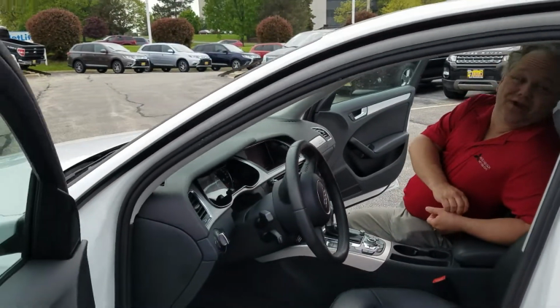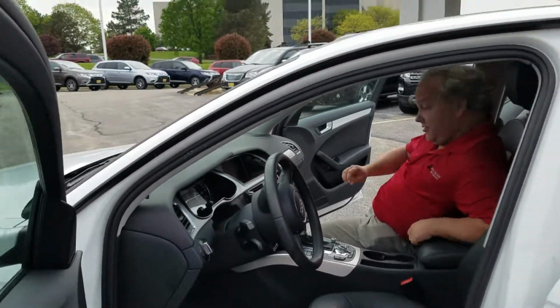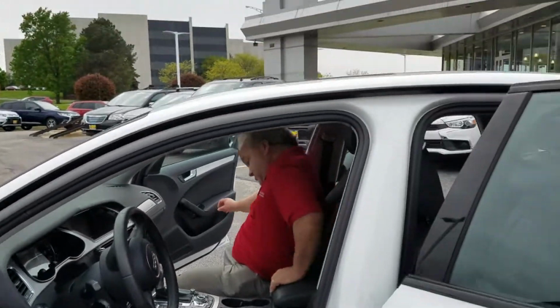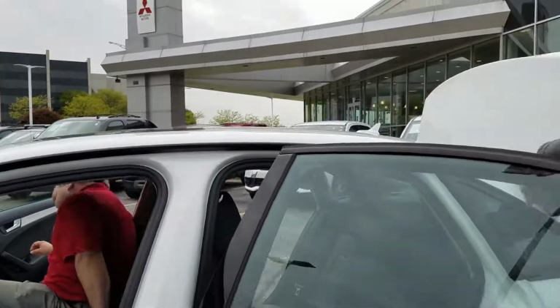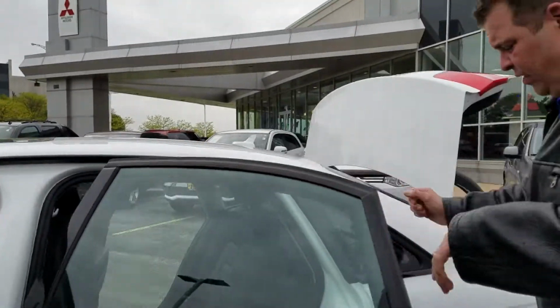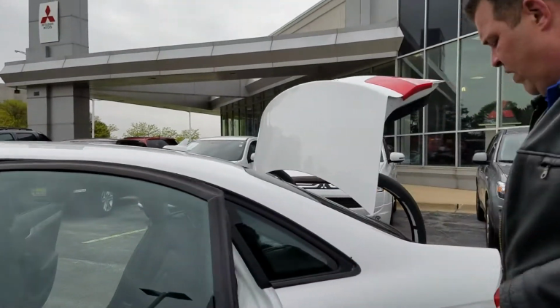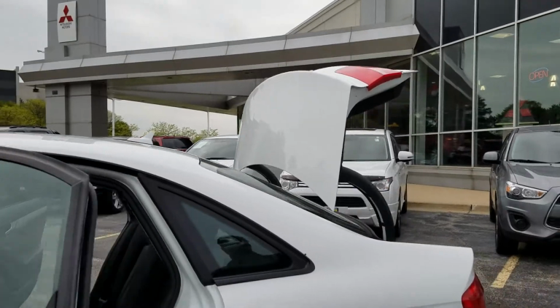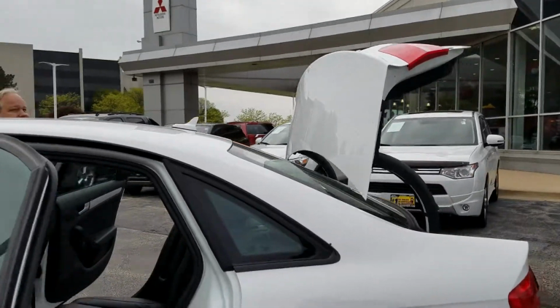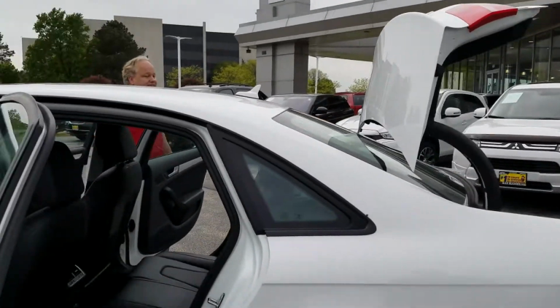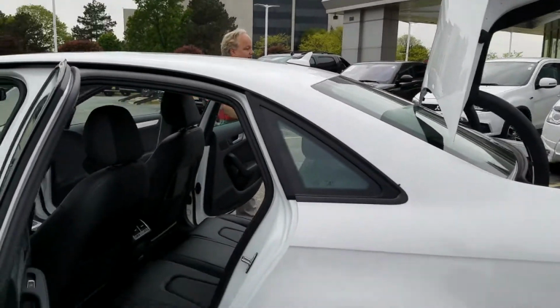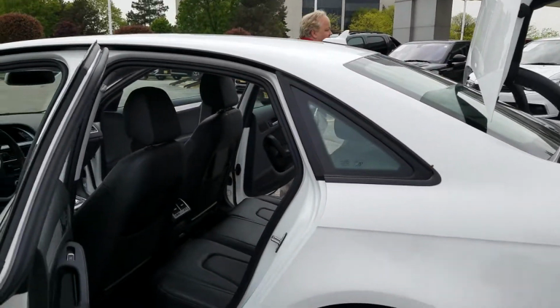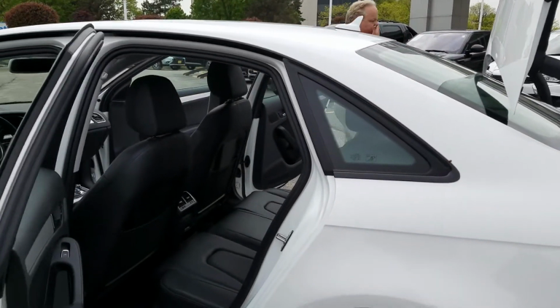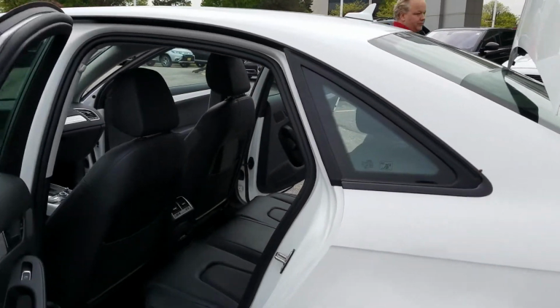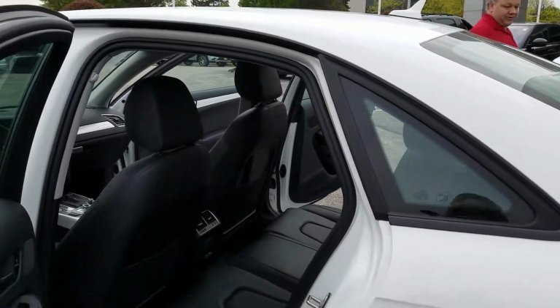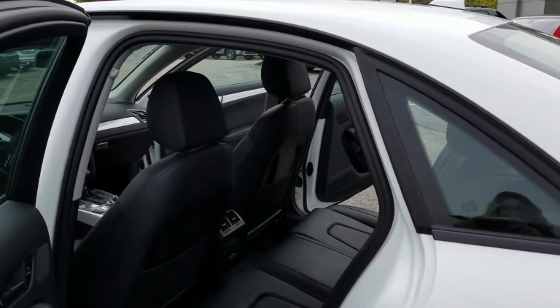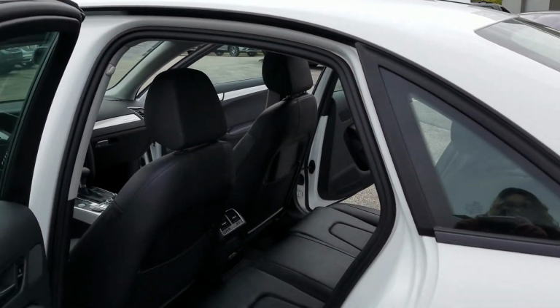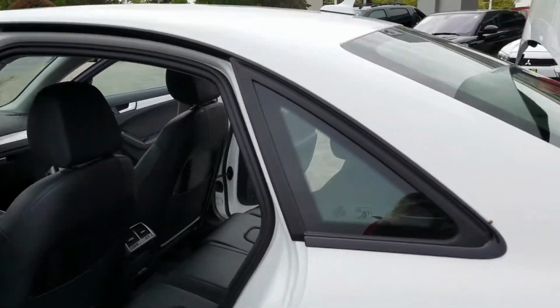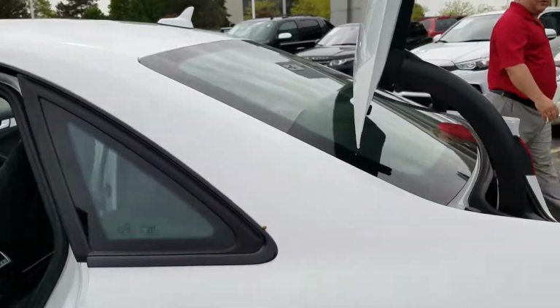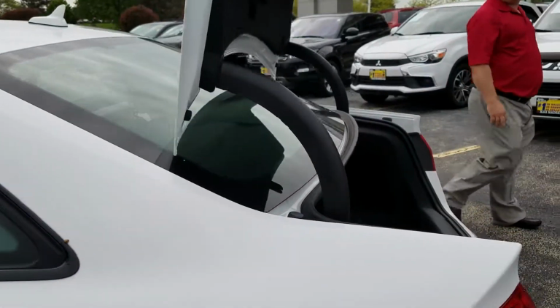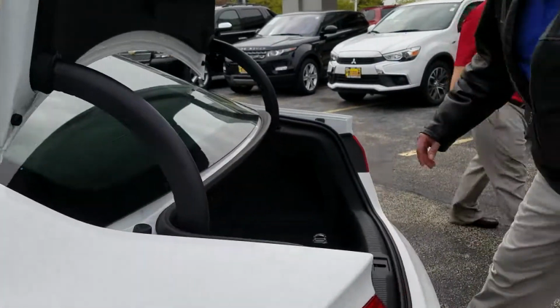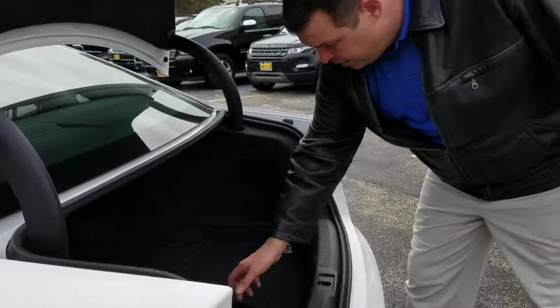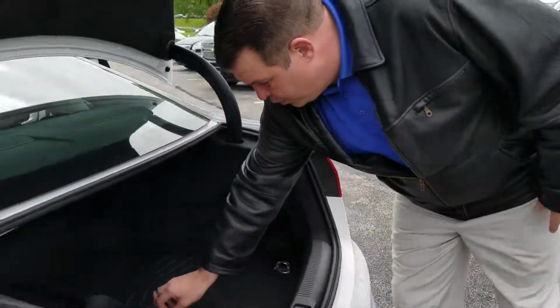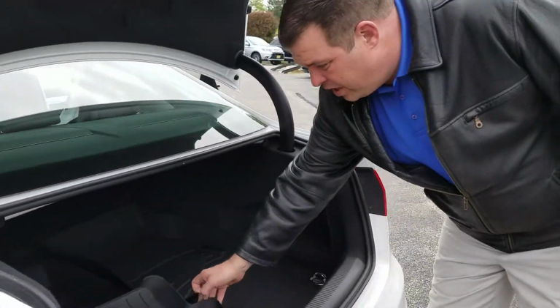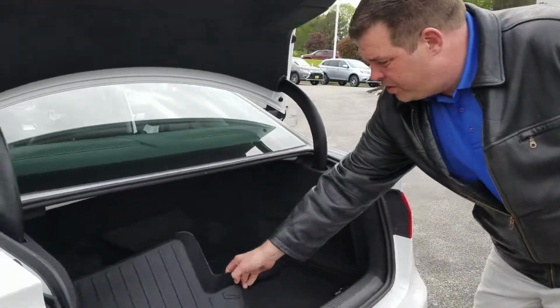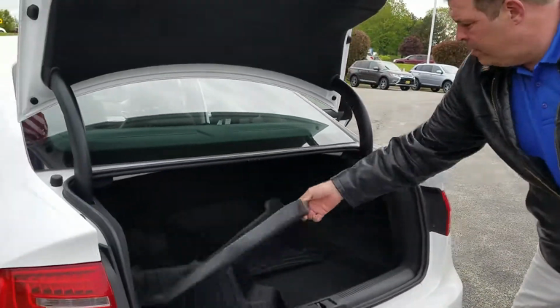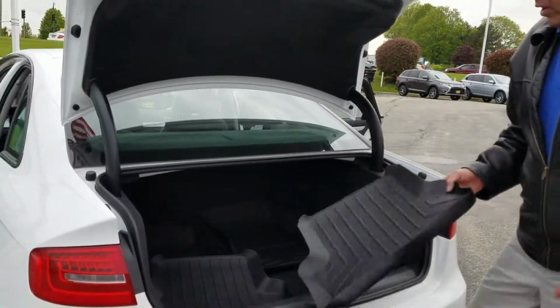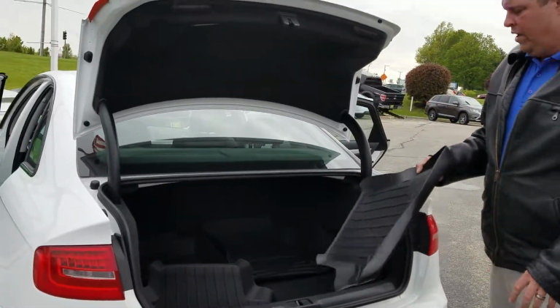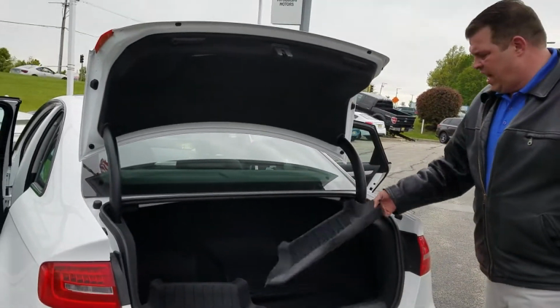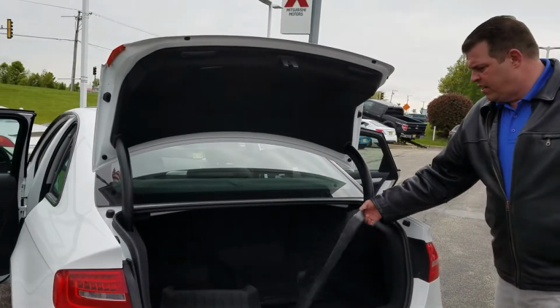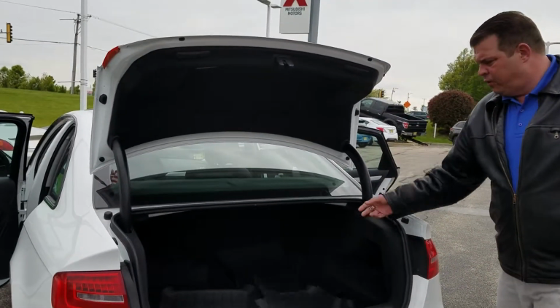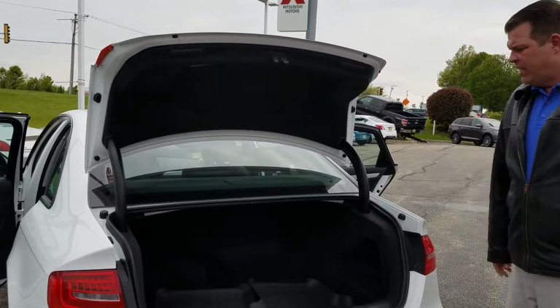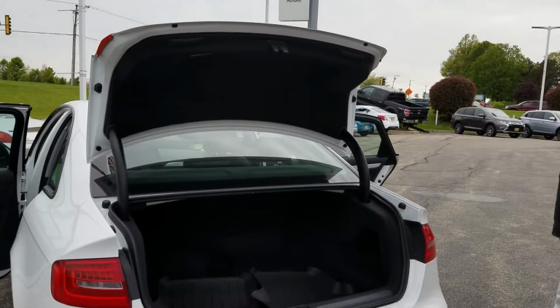Wouldn't you, Doug? I think it does — it's in very, very good condition. It has a sunroof, it has a very, very nice big trunk. We also have these WeatherTech floor mats in here.